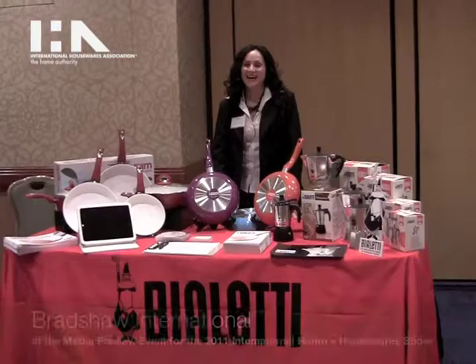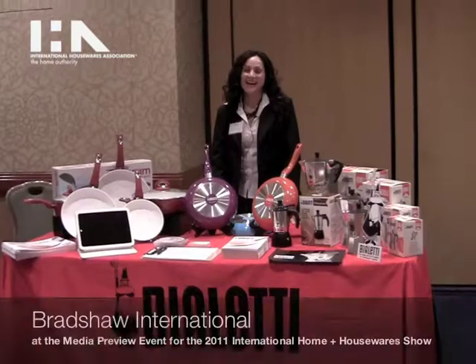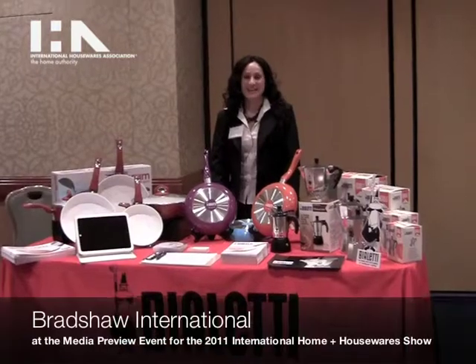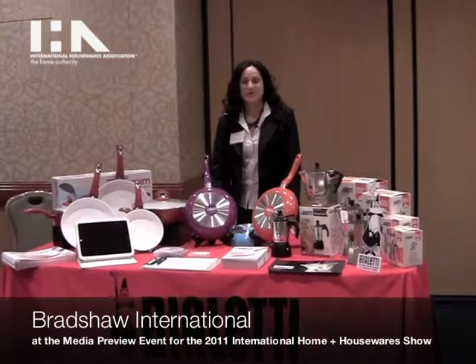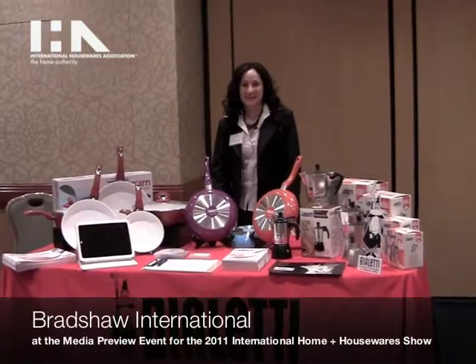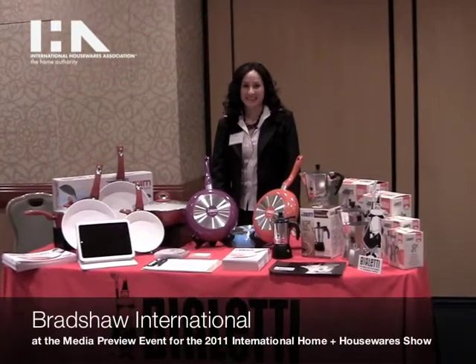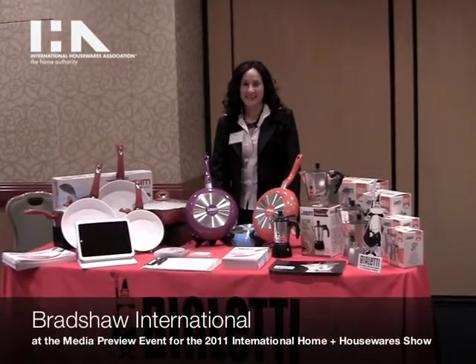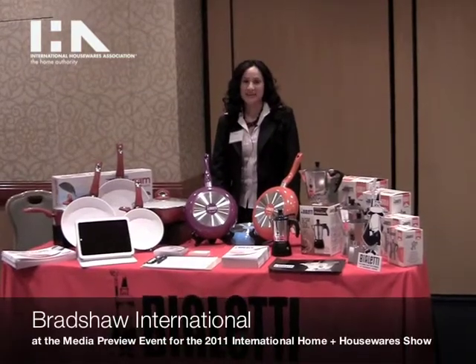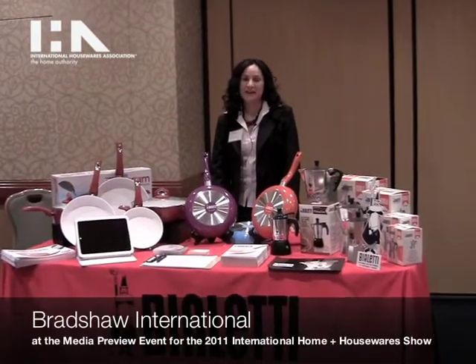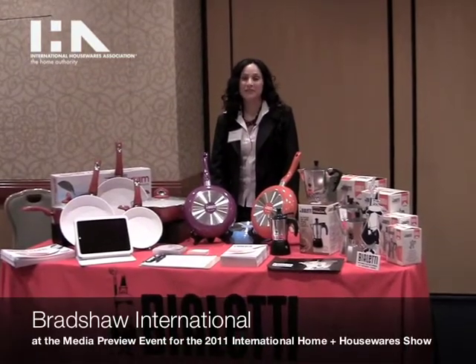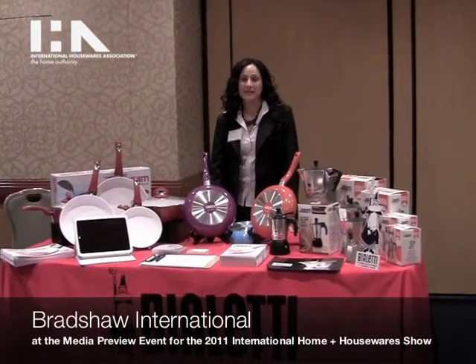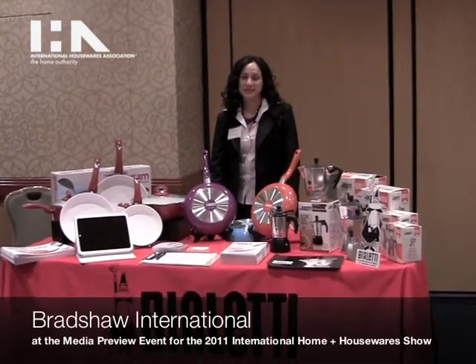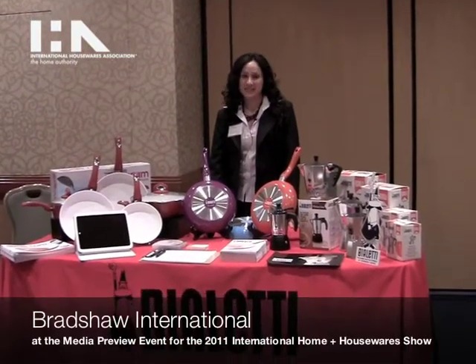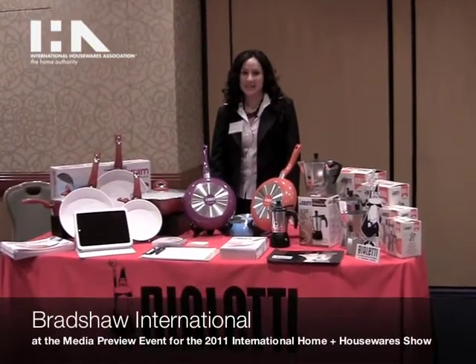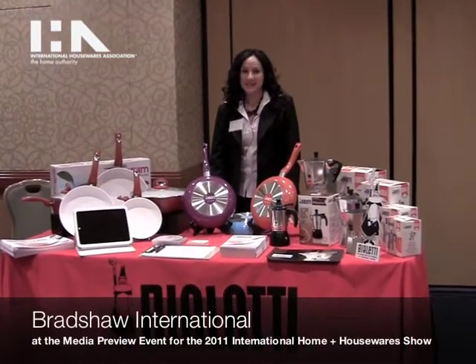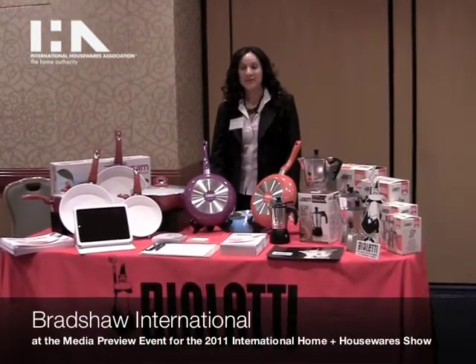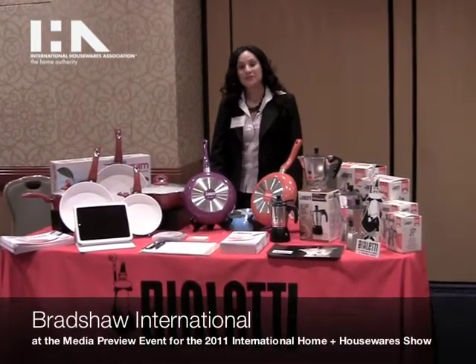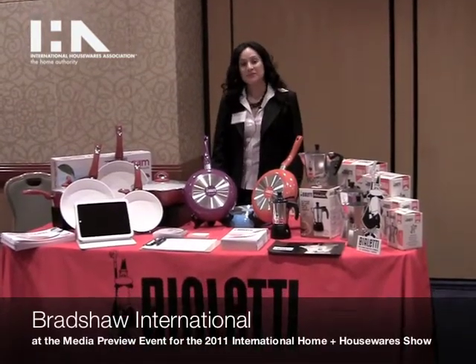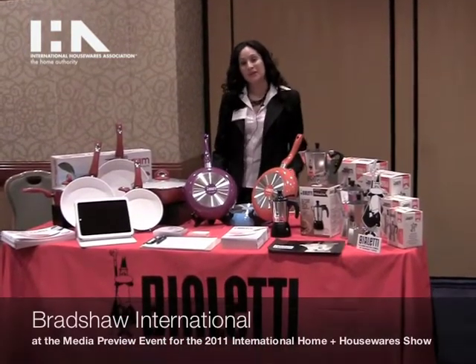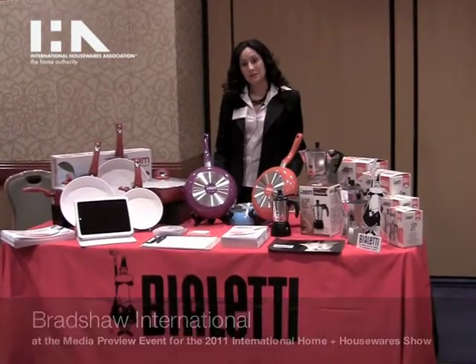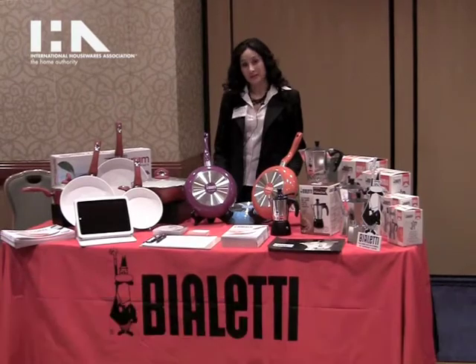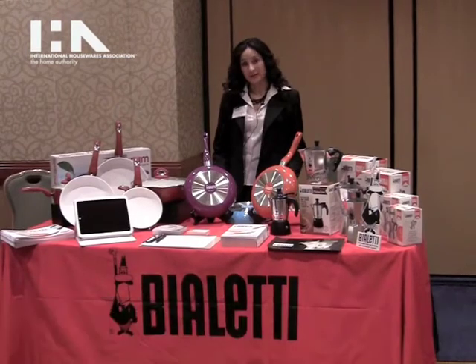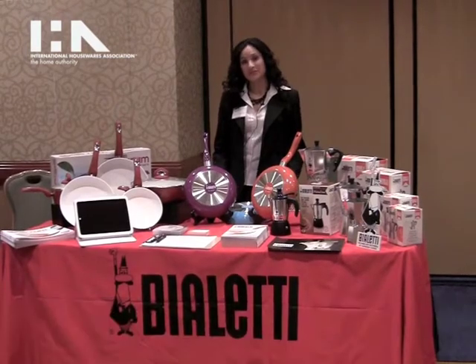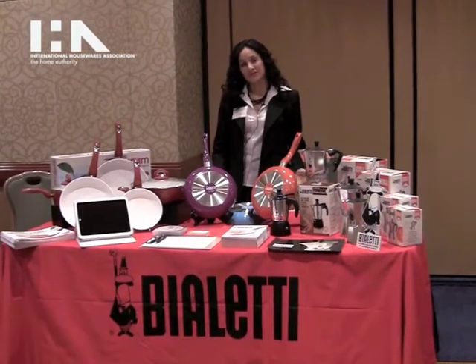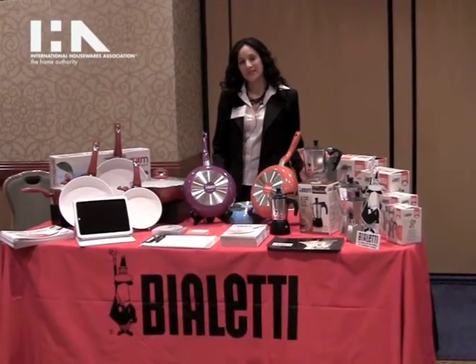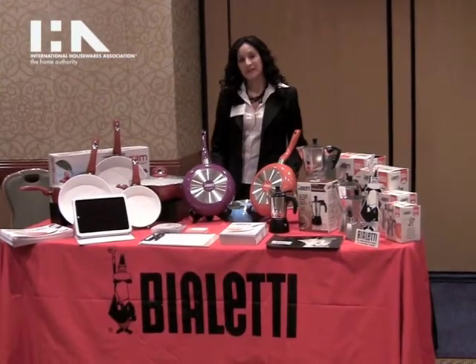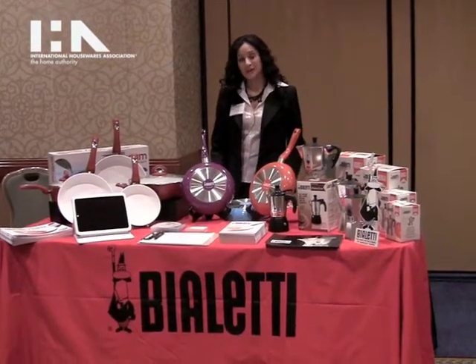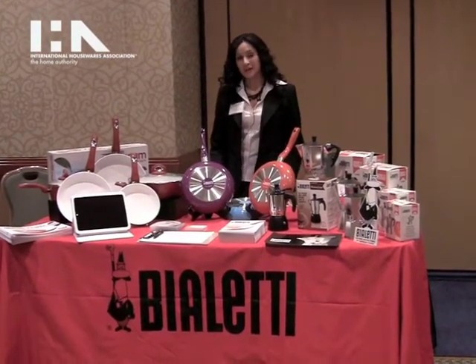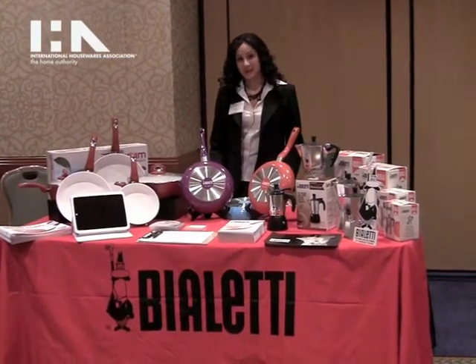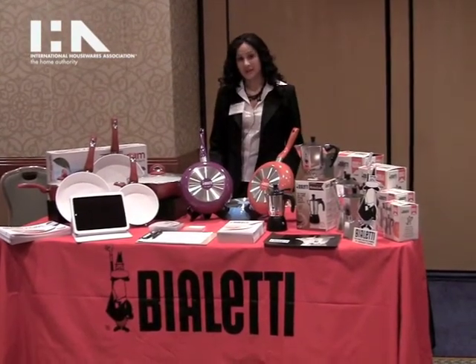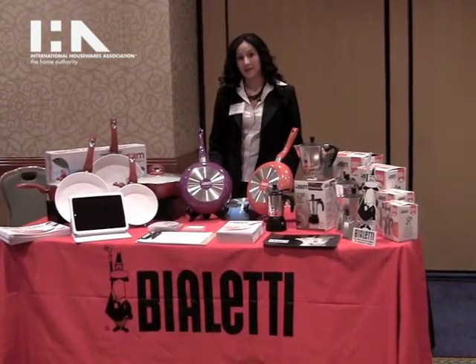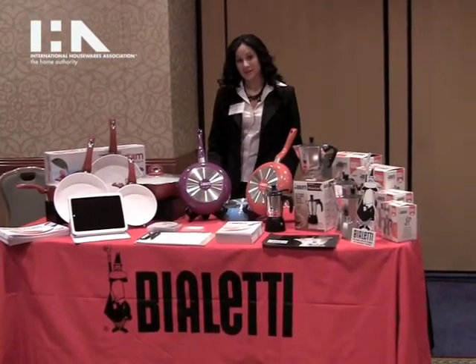Hi, I'm Norma Kelly and I'm here on behalf of Bialetti USA. We're here to preview some of our upcoming products as well as showcase some of our great products that we have out there already.